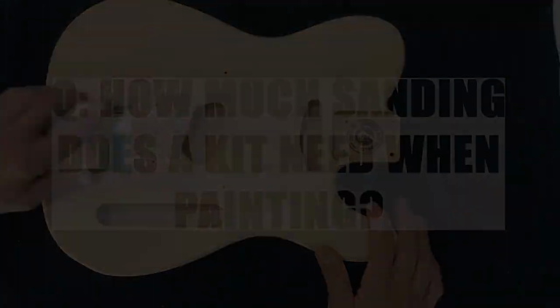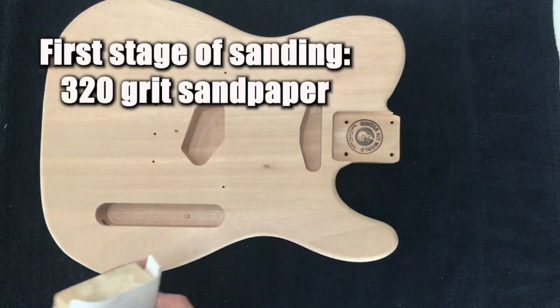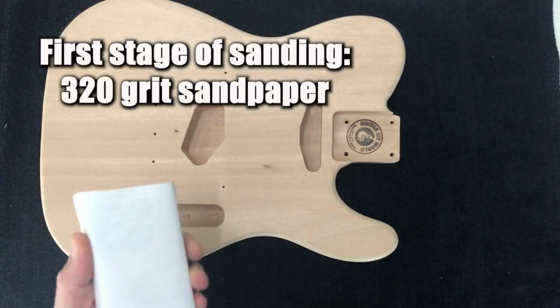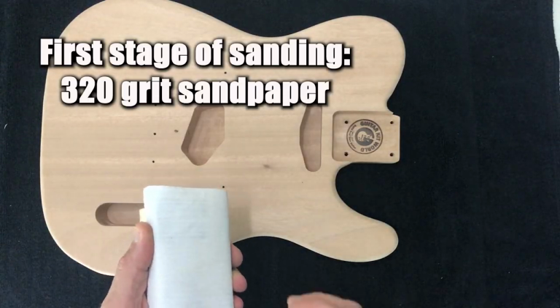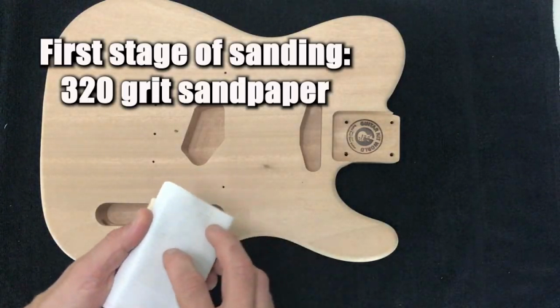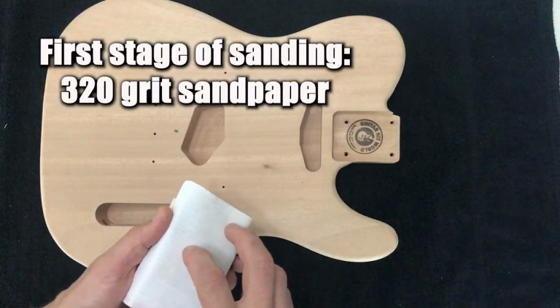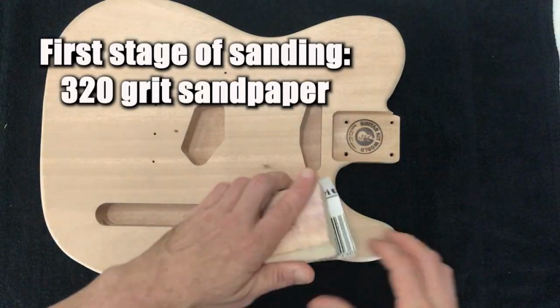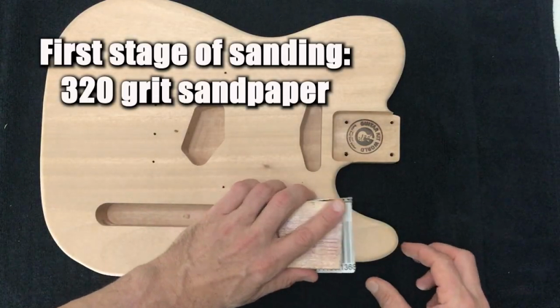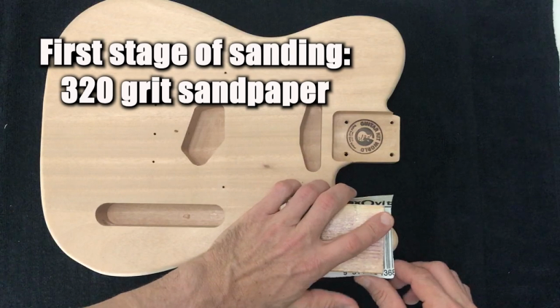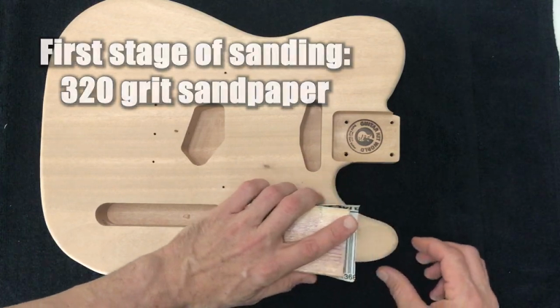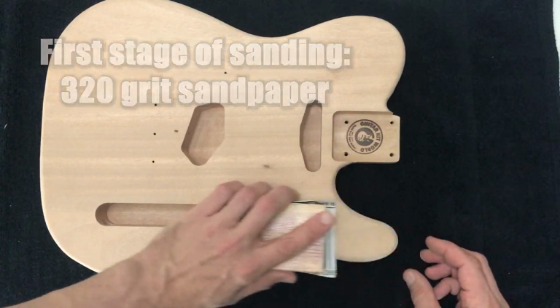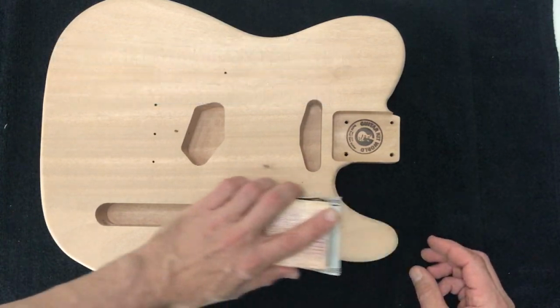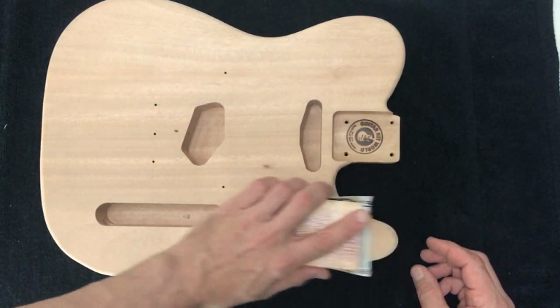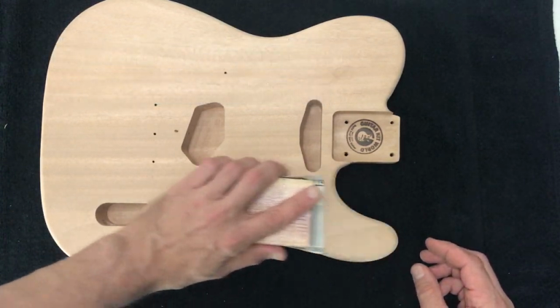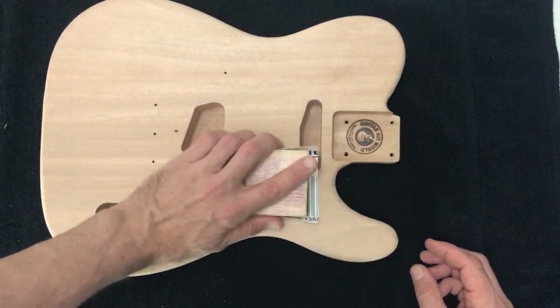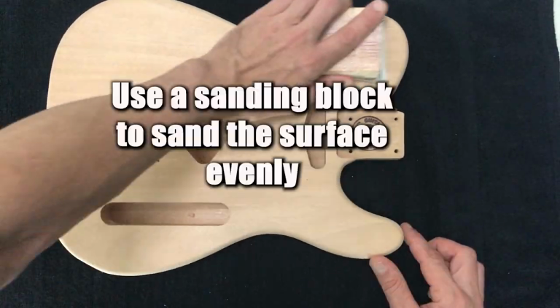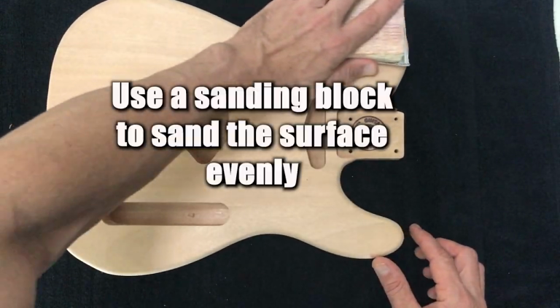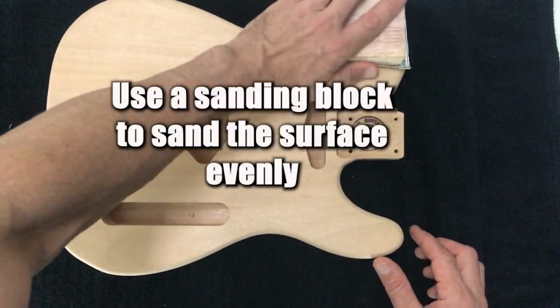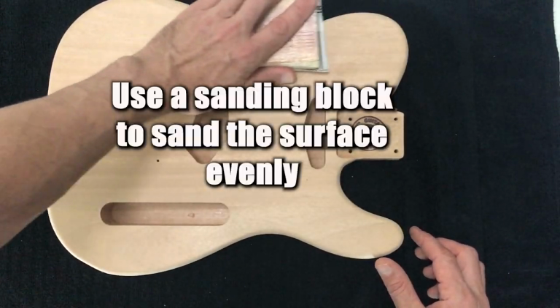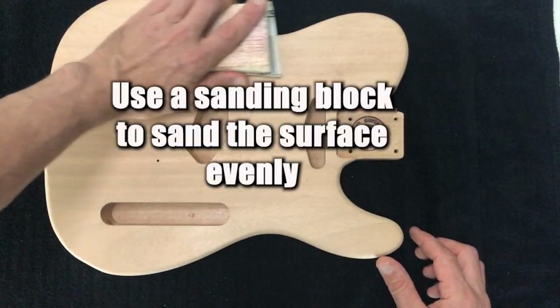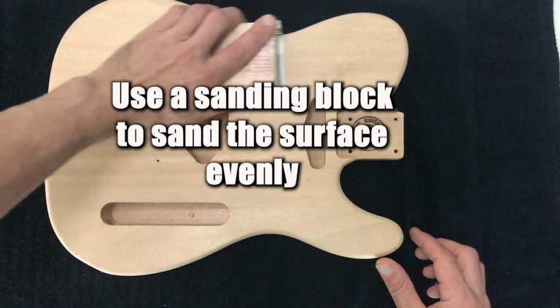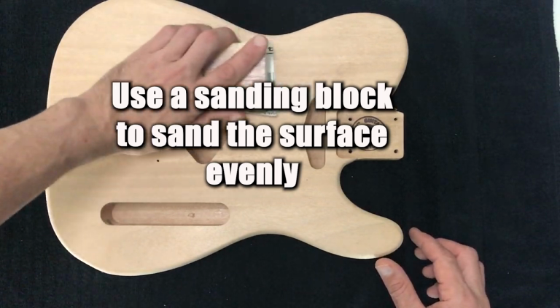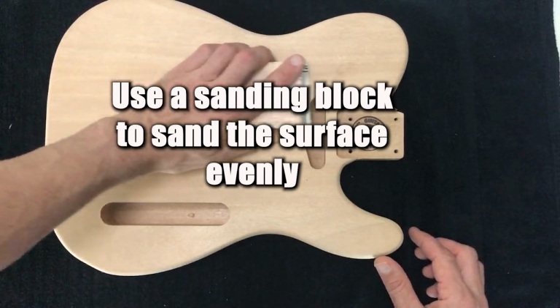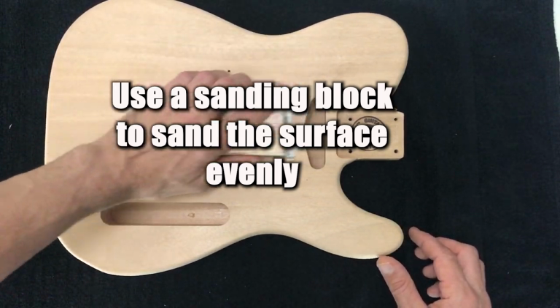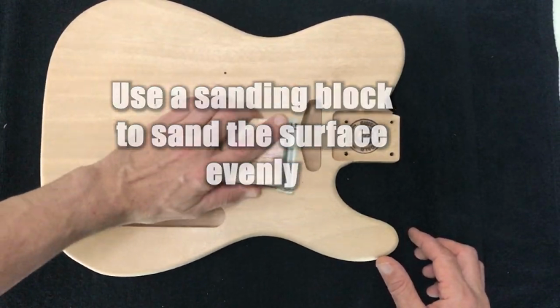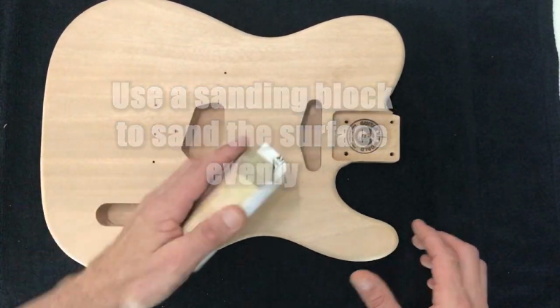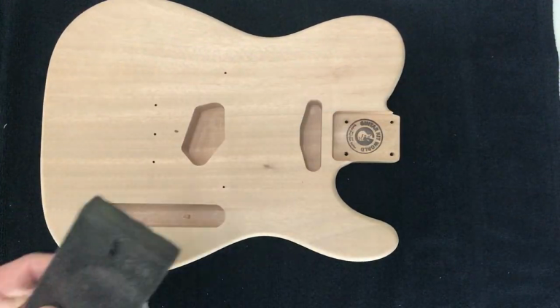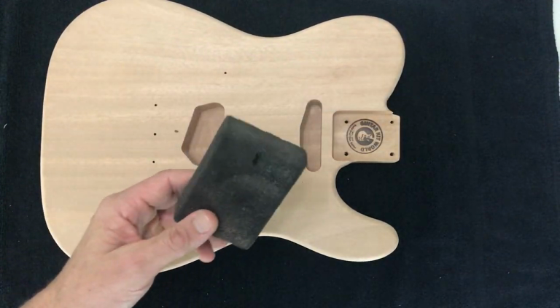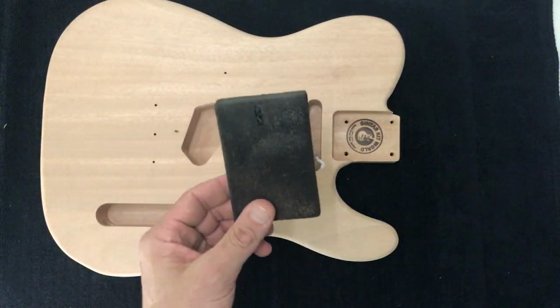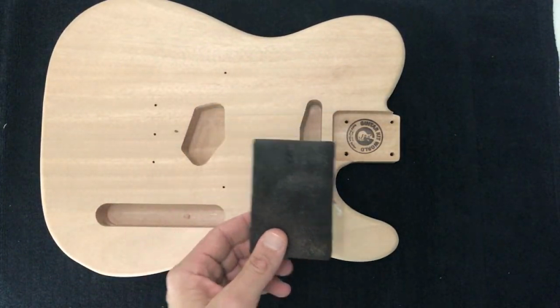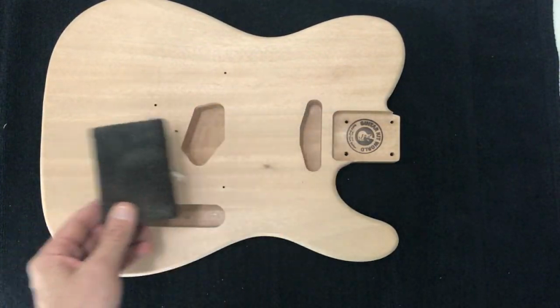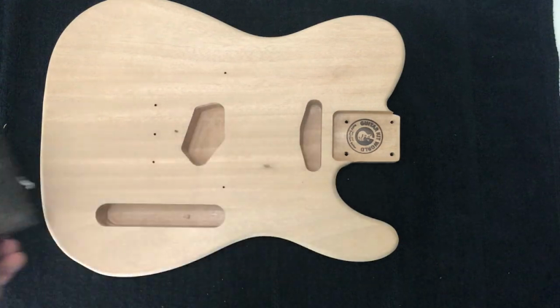I've just got some 320 grit paper here. What I'm going to do is just slowly sand the surface. I've got a hard sanding block. The reason we use a hard sanding block and not one of these molded sanding blocks, especially on flat surfaces,